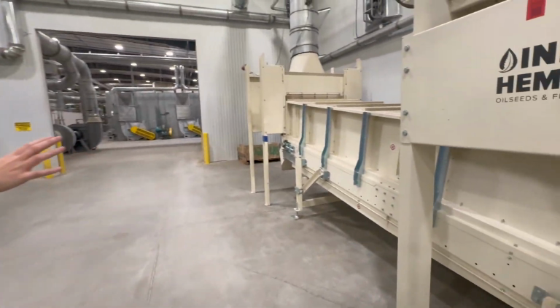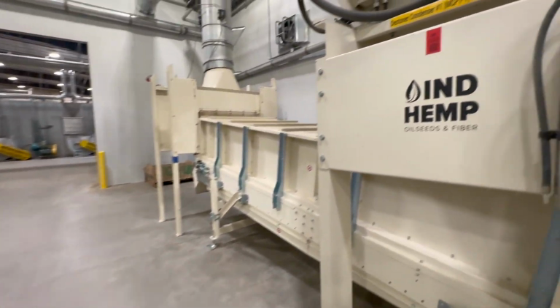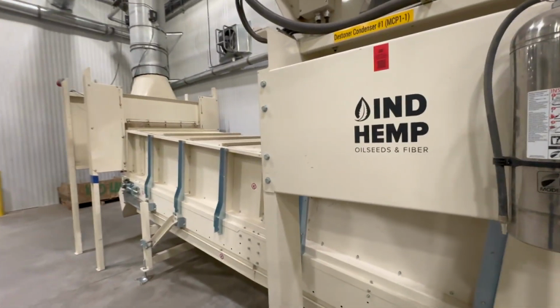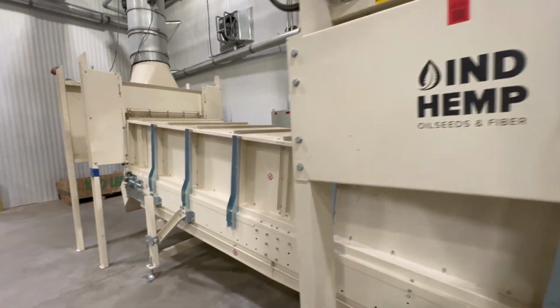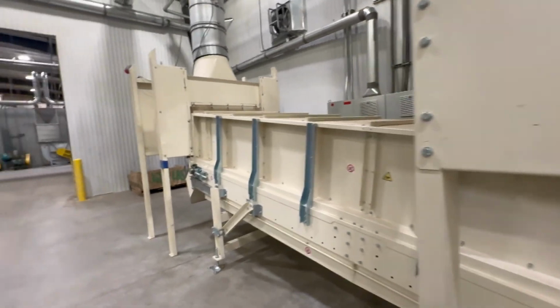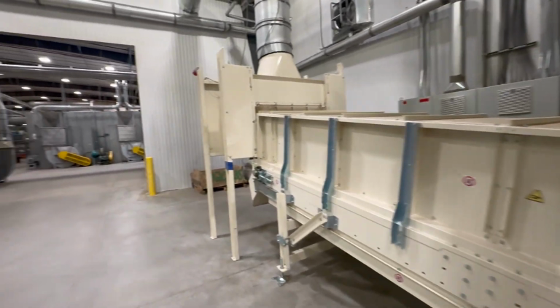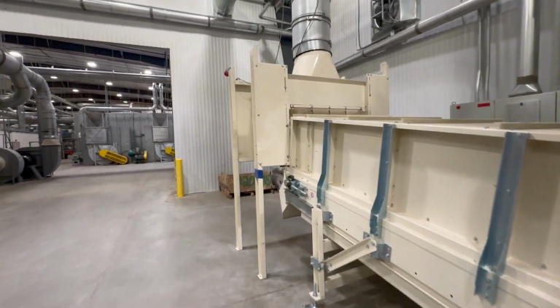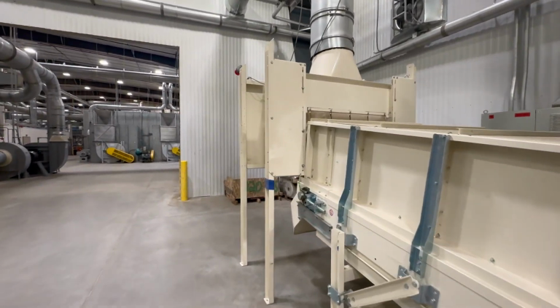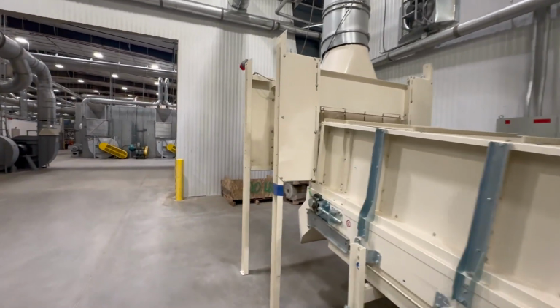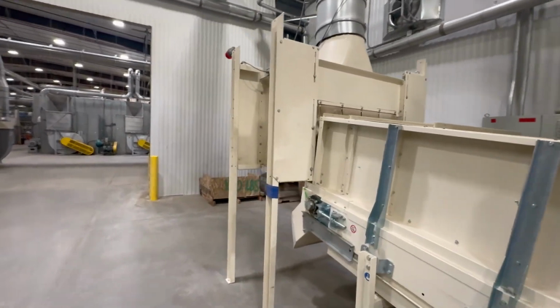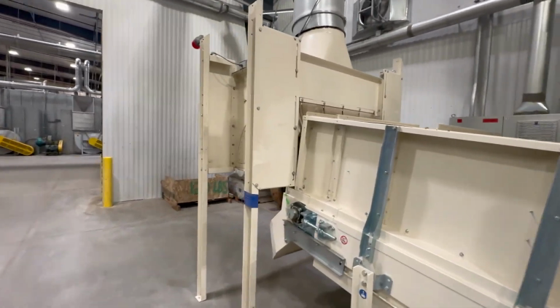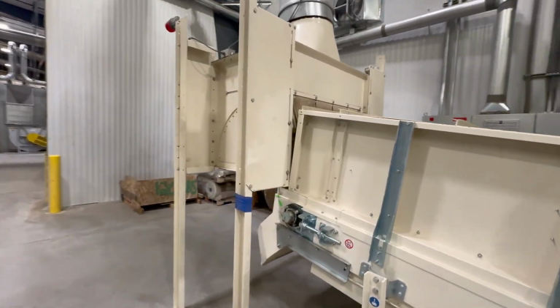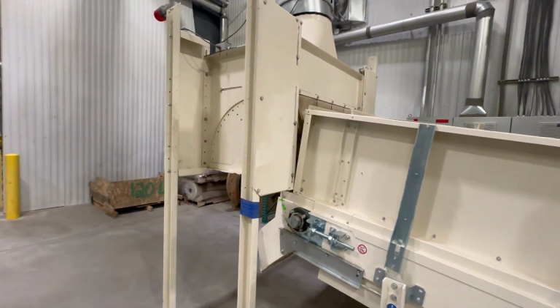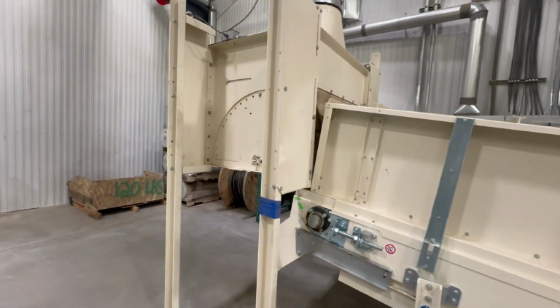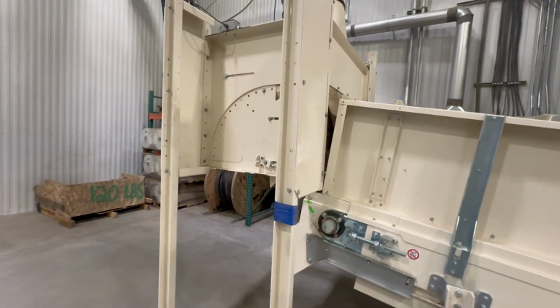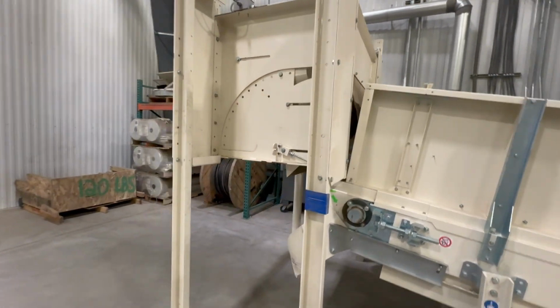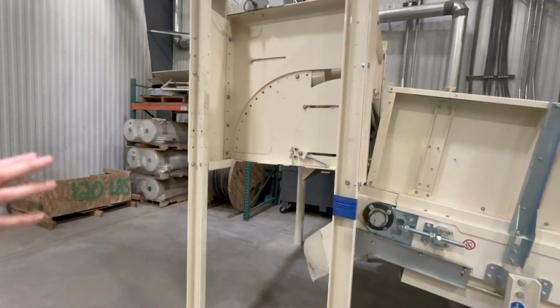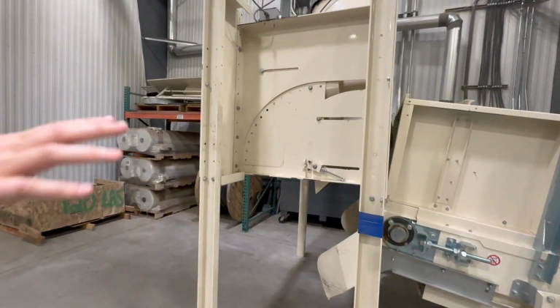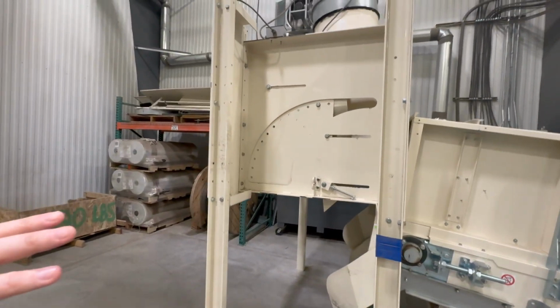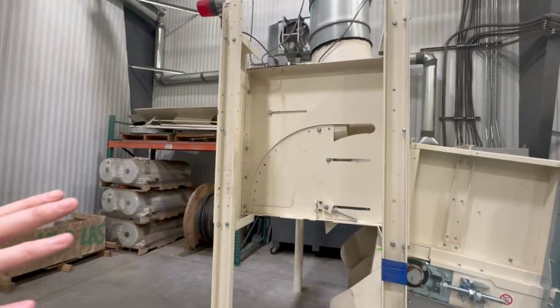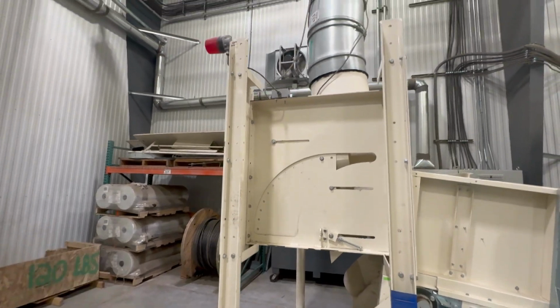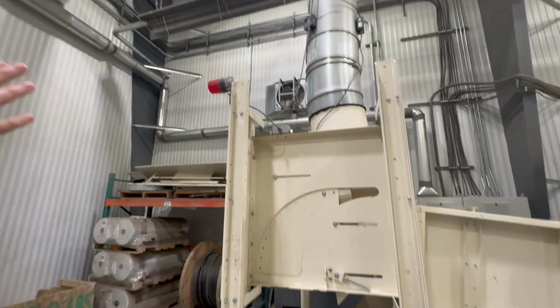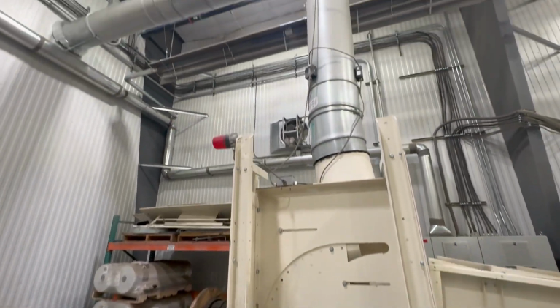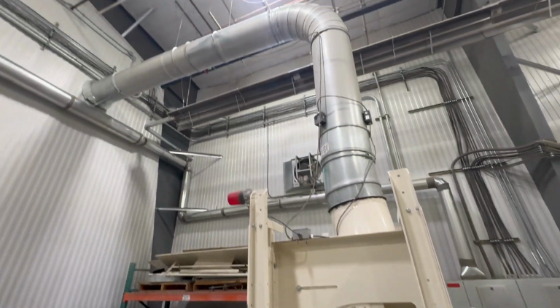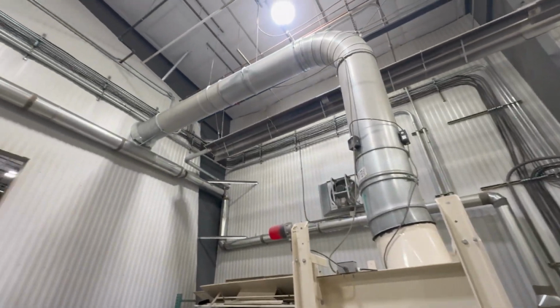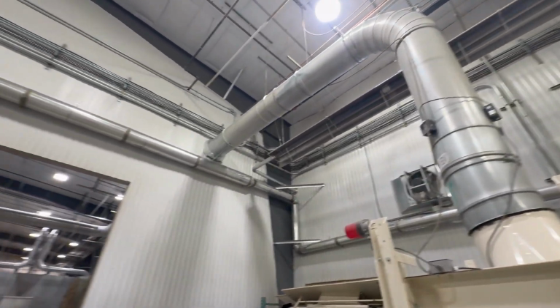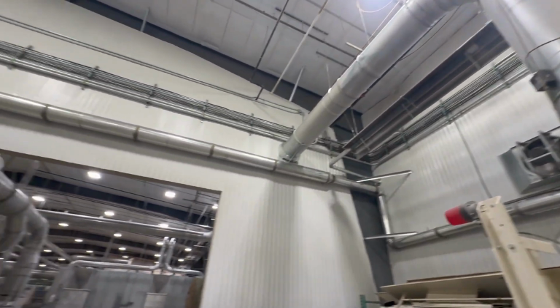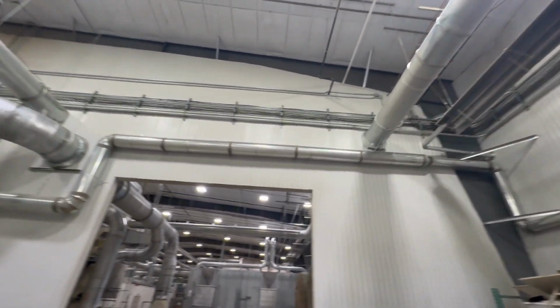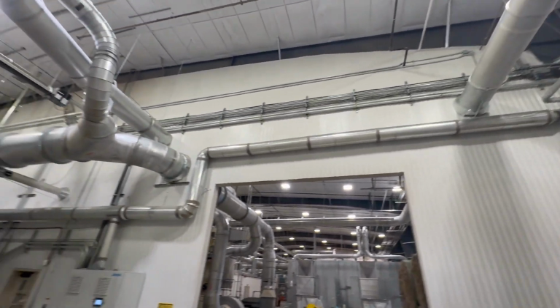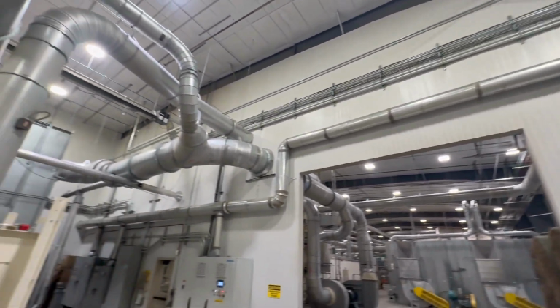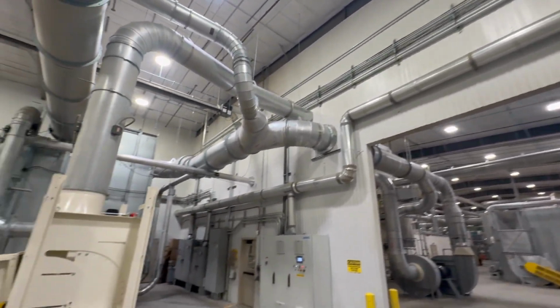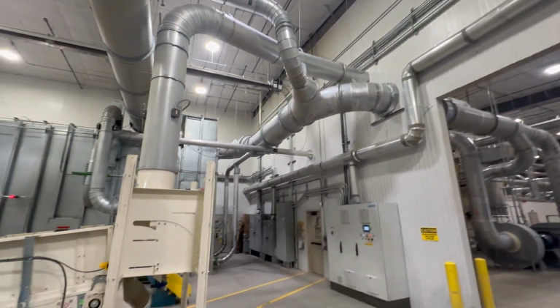This is where we're trying to get rid of rocks. Rocks will drop off the bottom of the conveyor belt. The fiber will be picked up through this air handling system to feed the La Roche line.